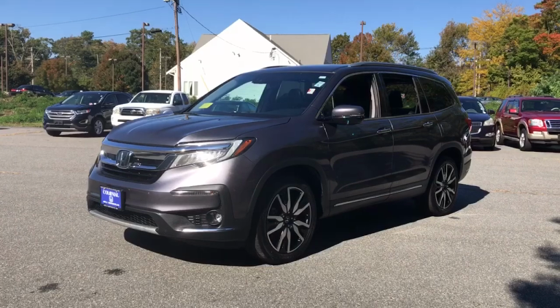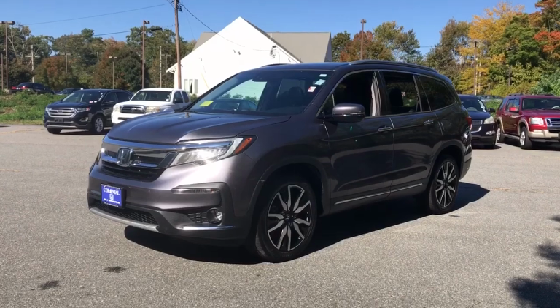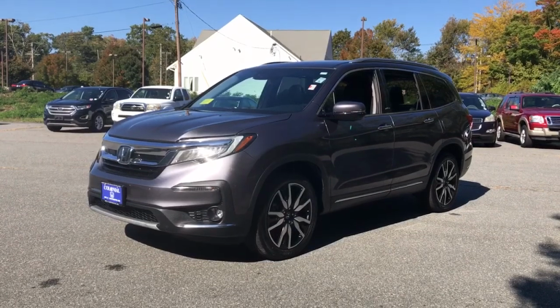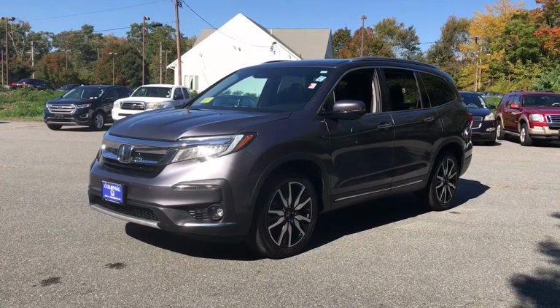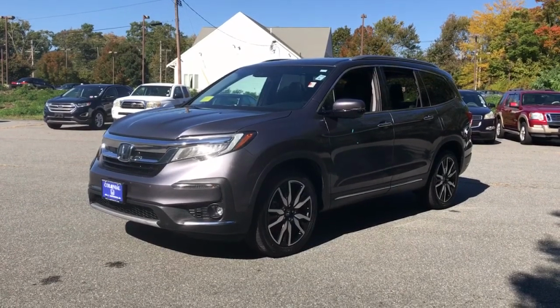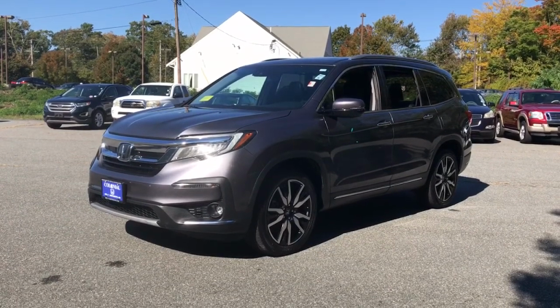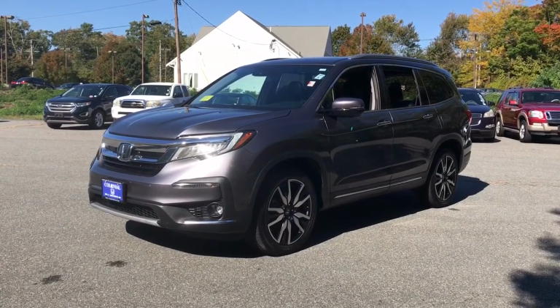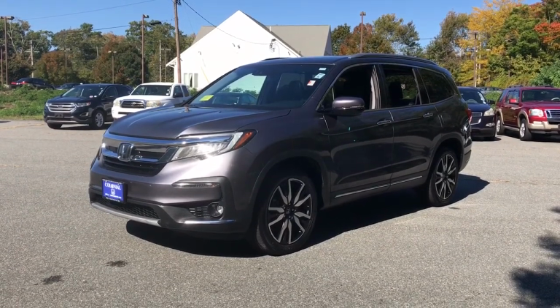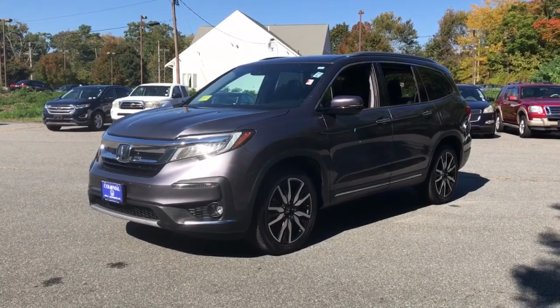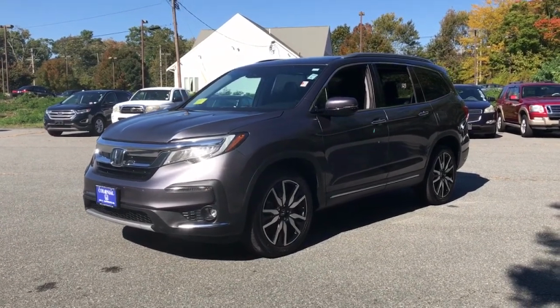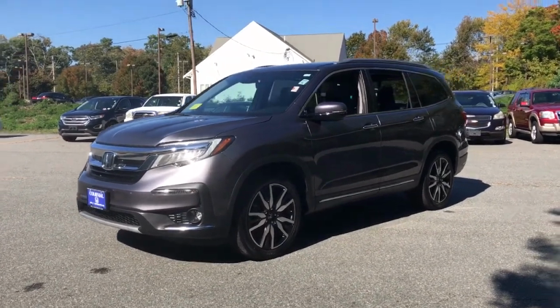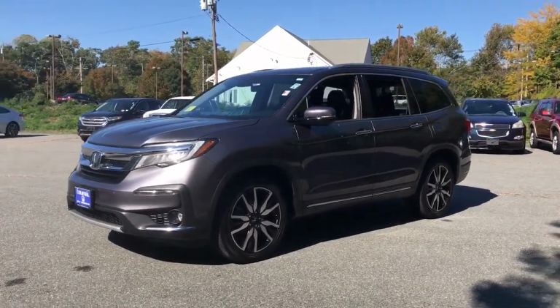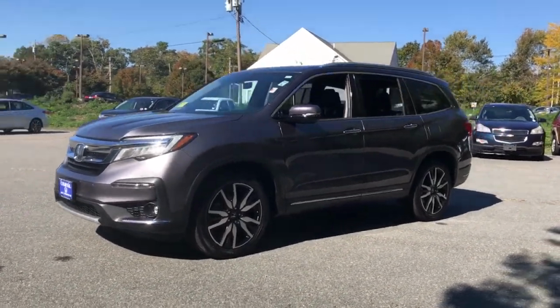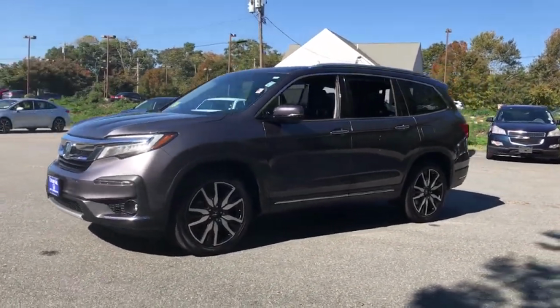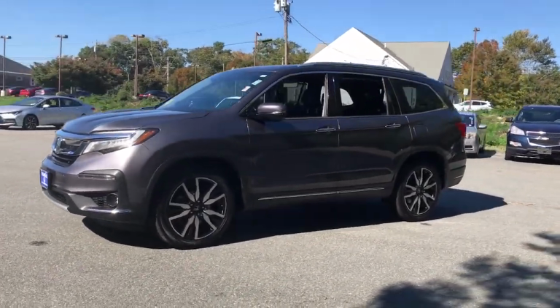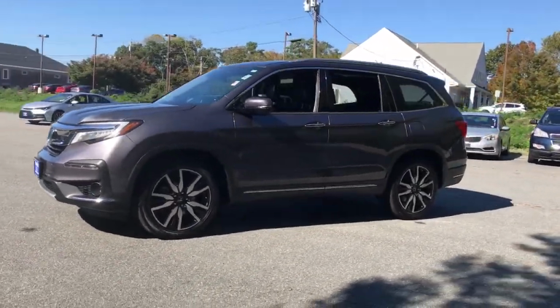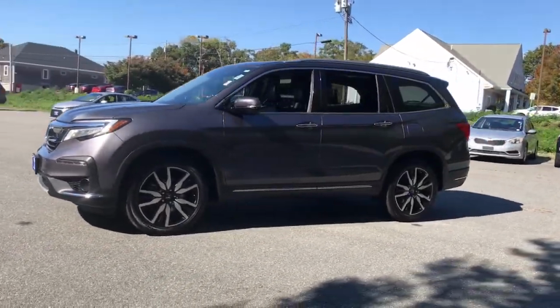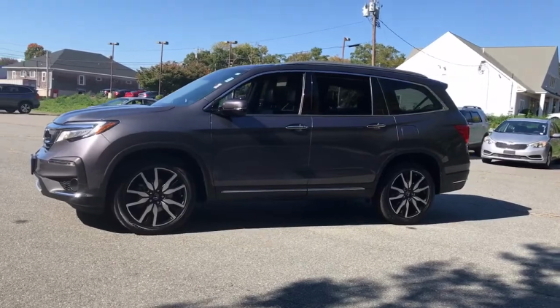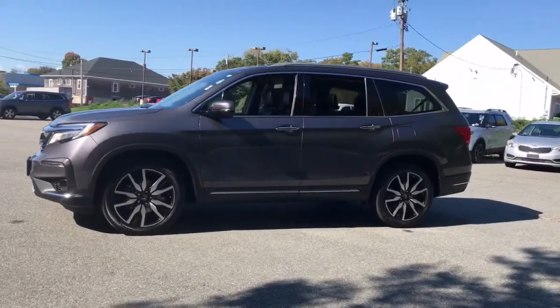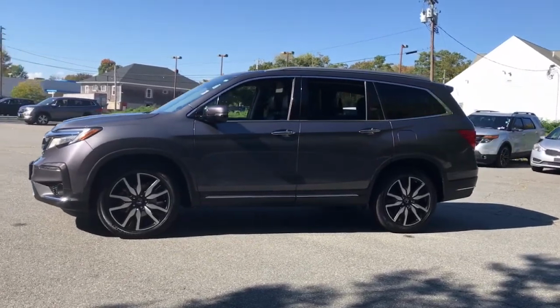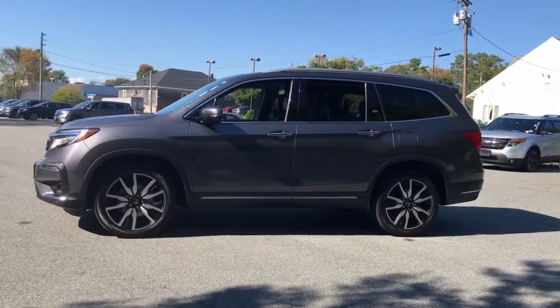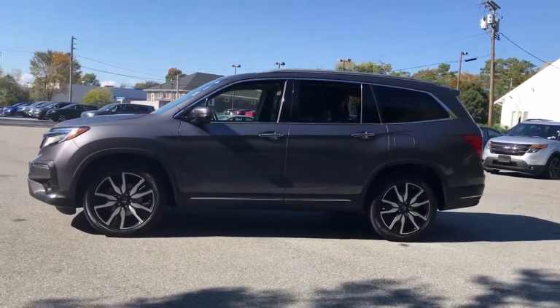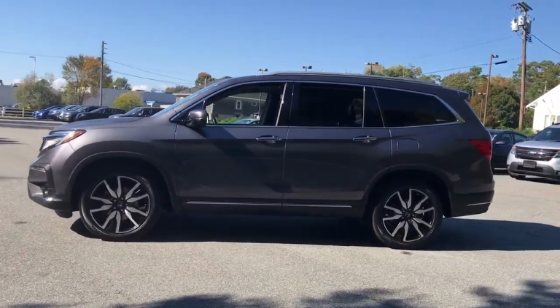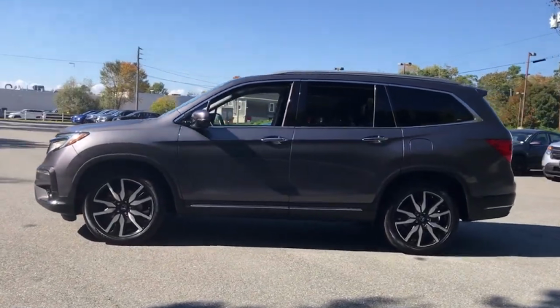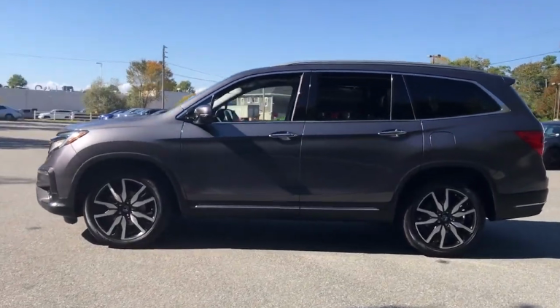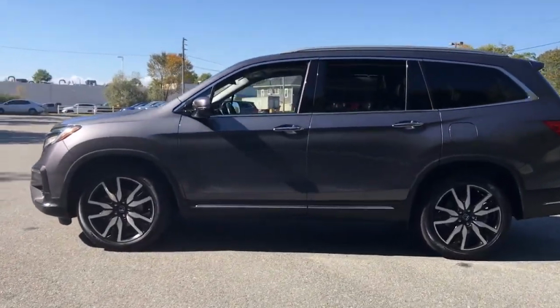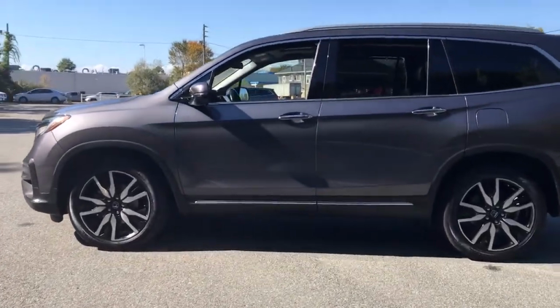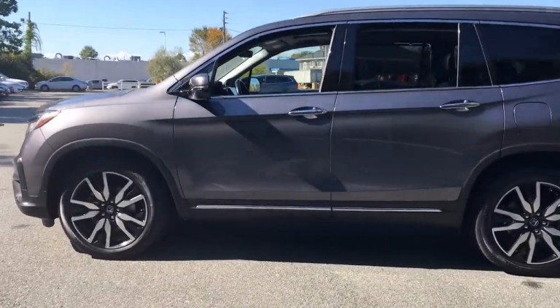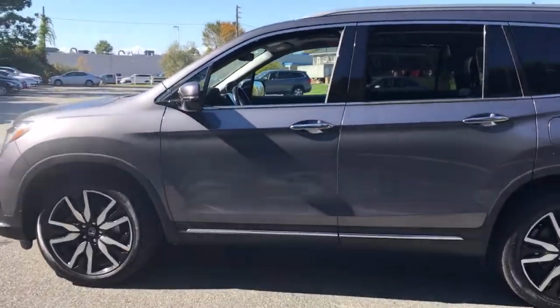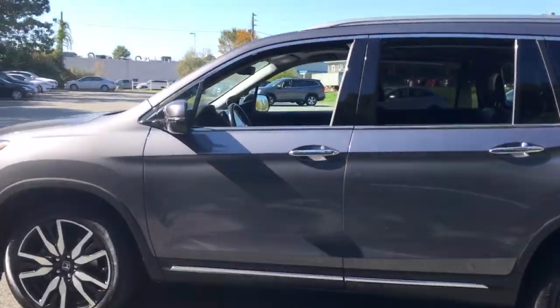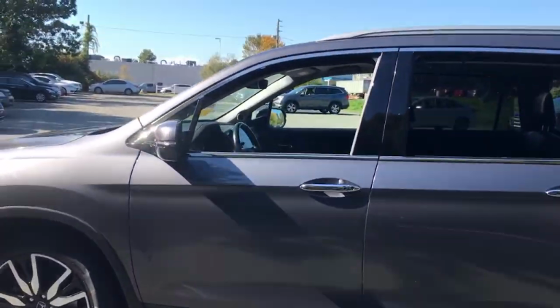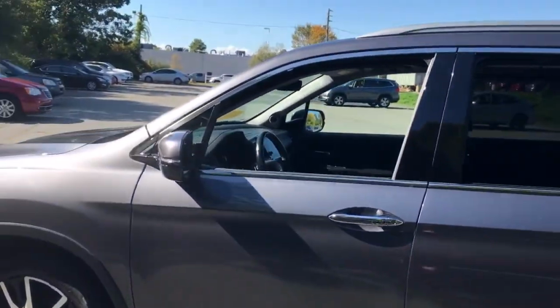Take a moment to check out the 2019 Honda Pilot. With less than 60,000 miles on the odometer, this vehicle provides excellent value.